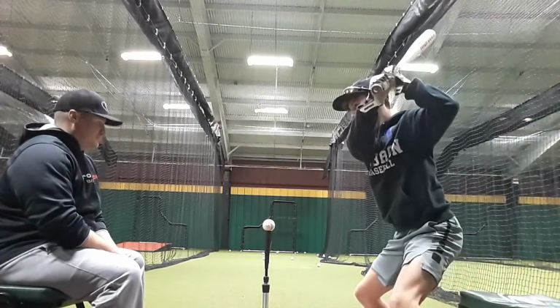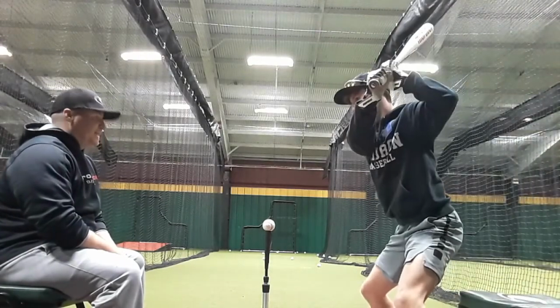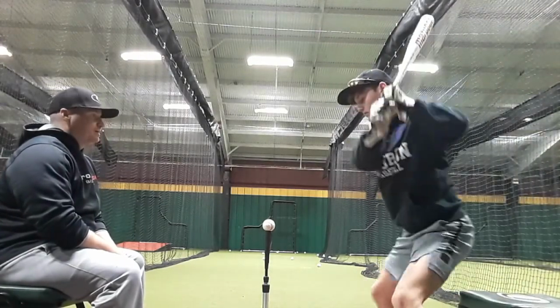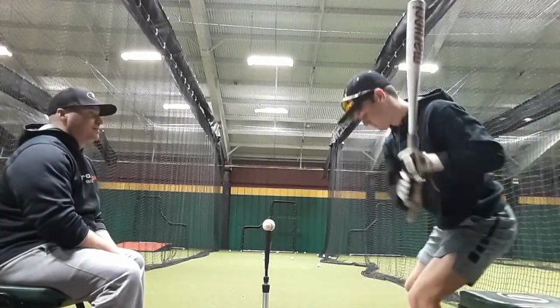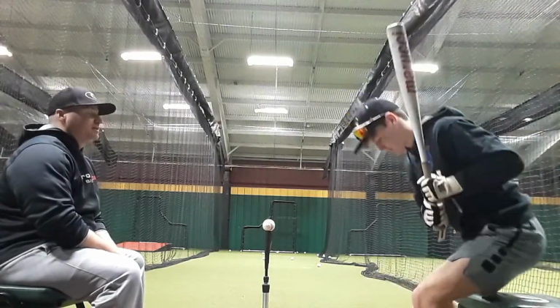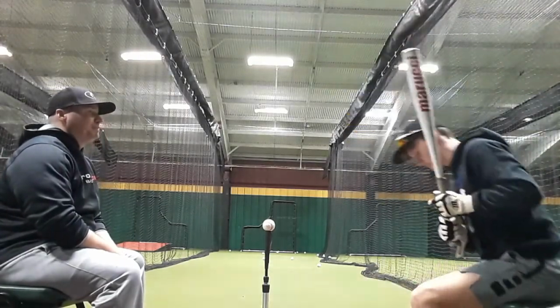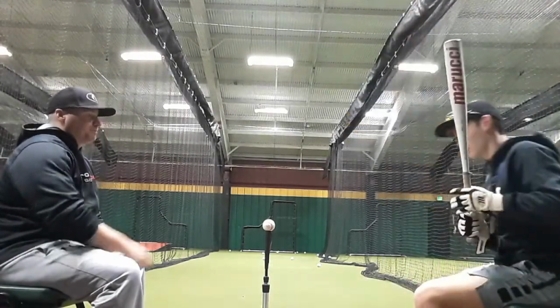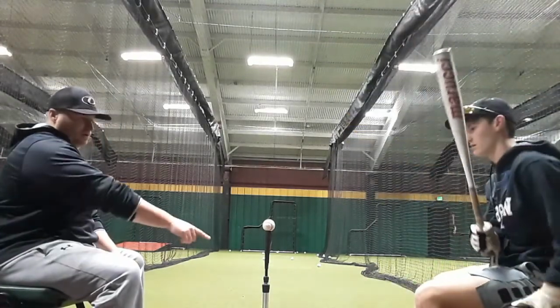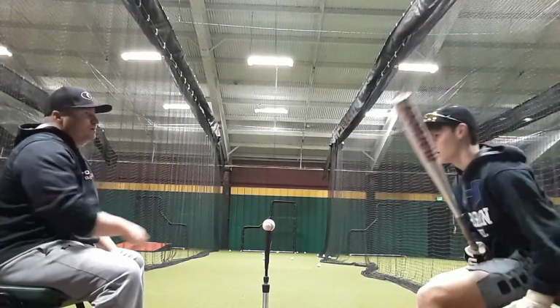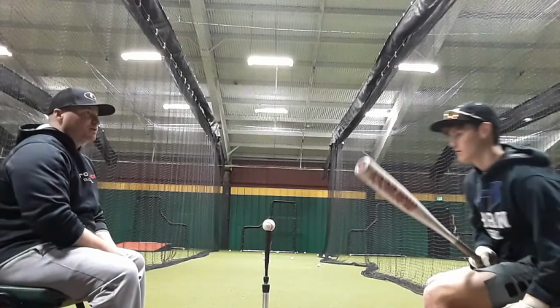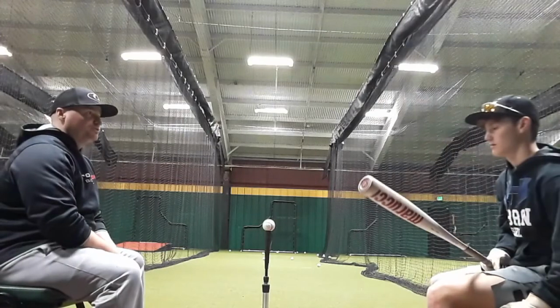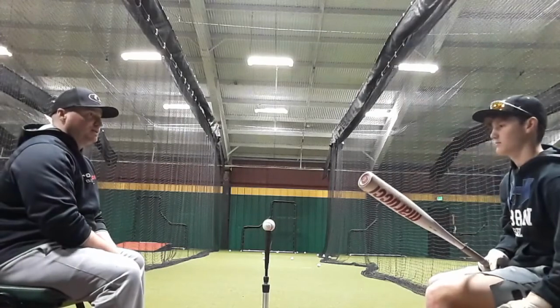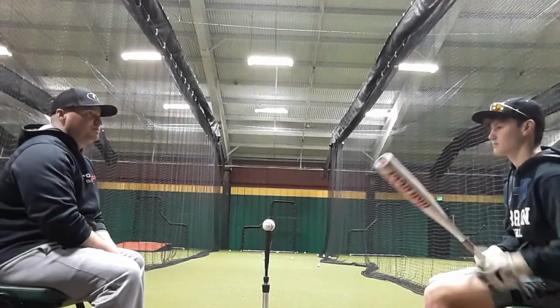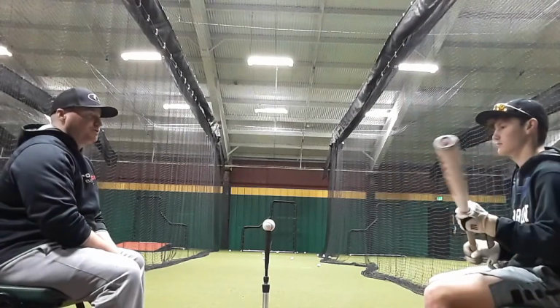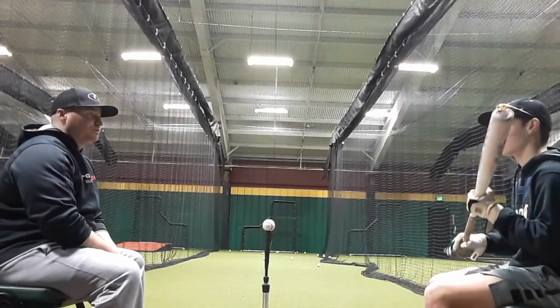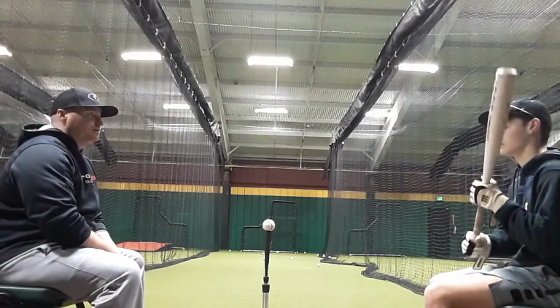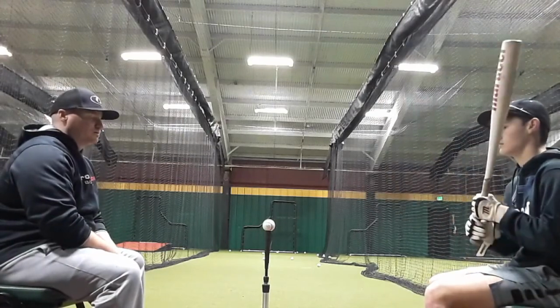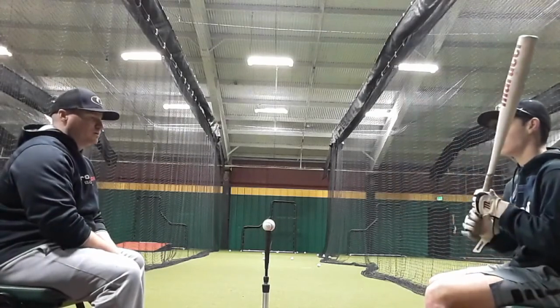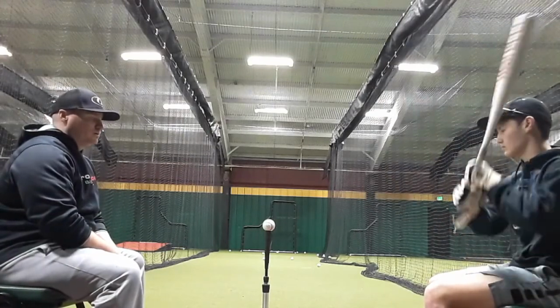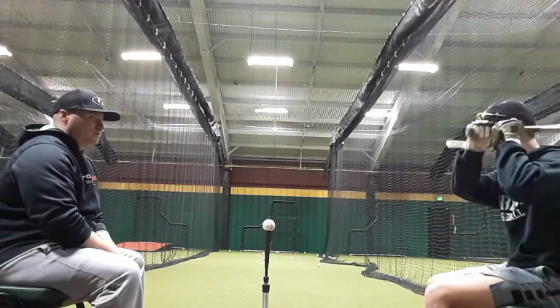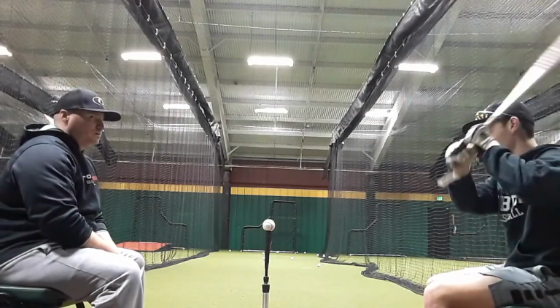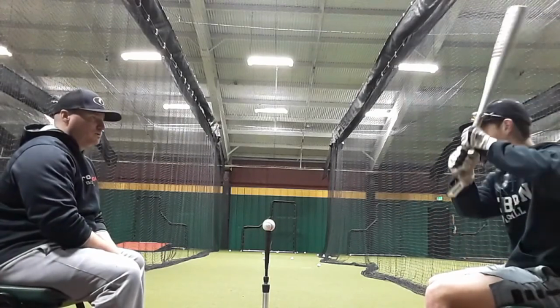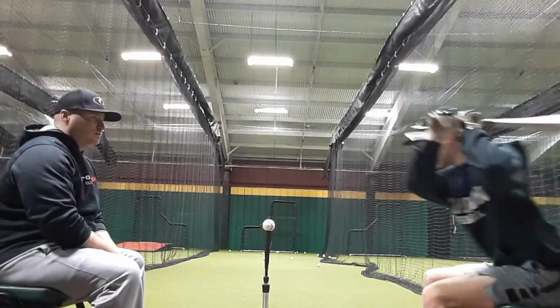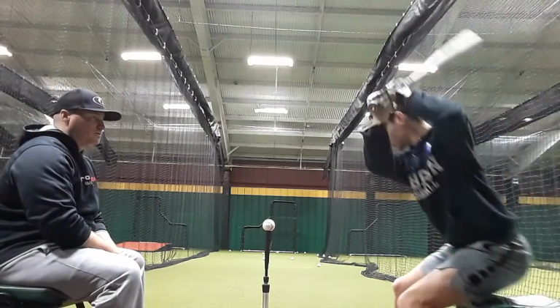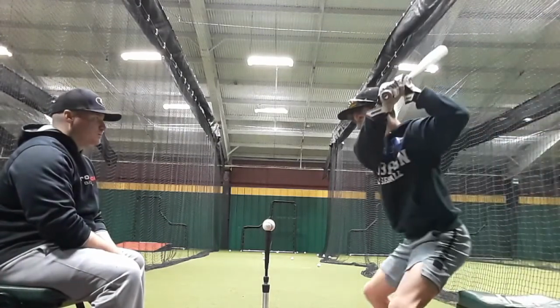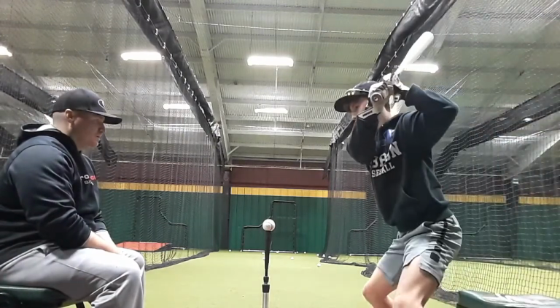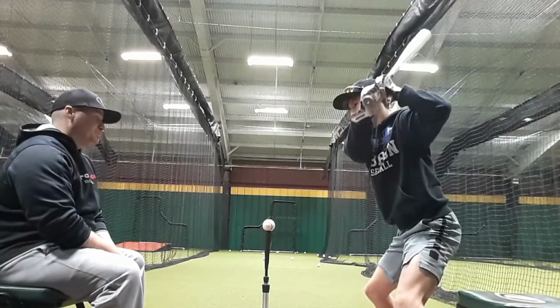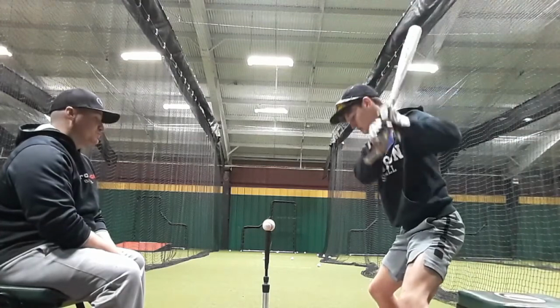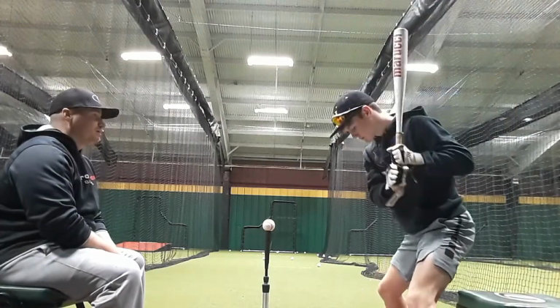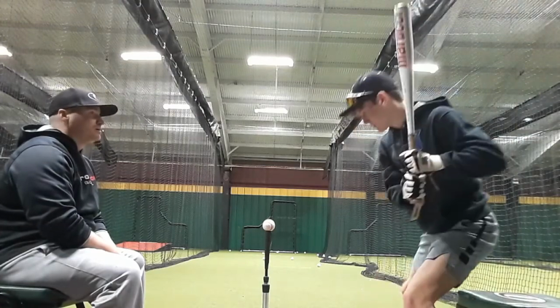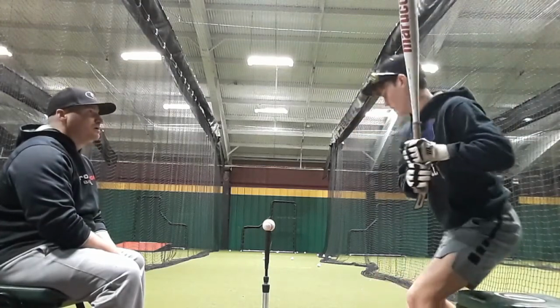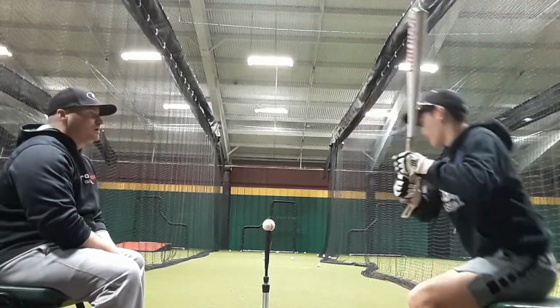Yeah, that's a lot better. That's a lot. Do you see the difference in your load there? Yeah, but we're gonna swing. Okay.